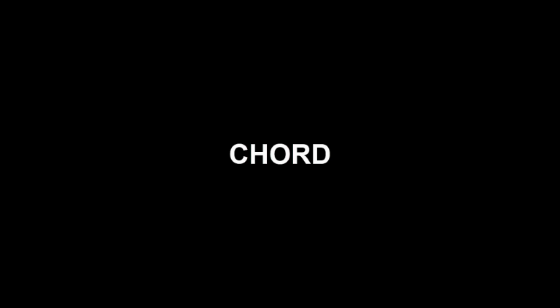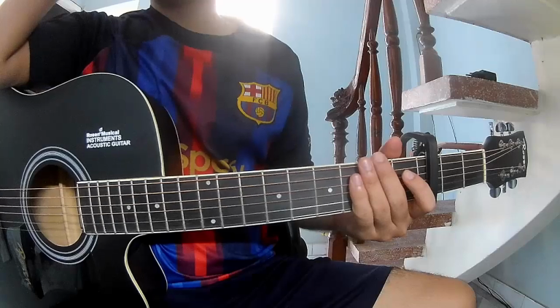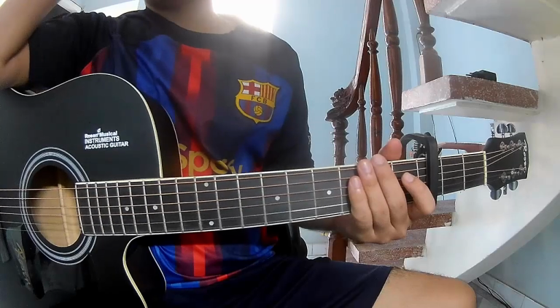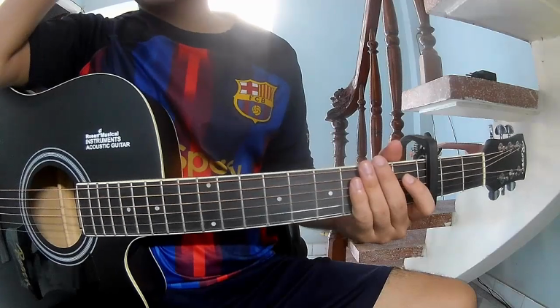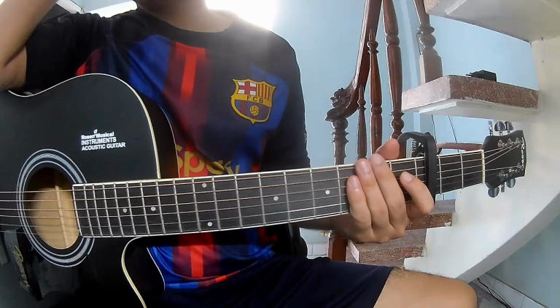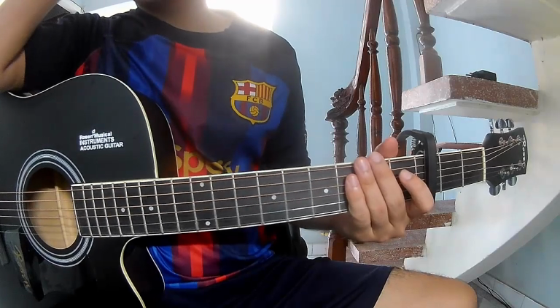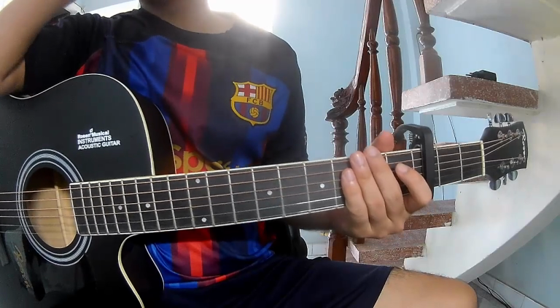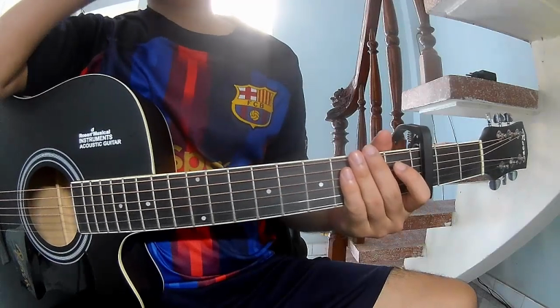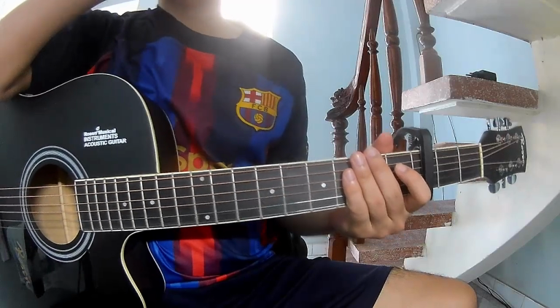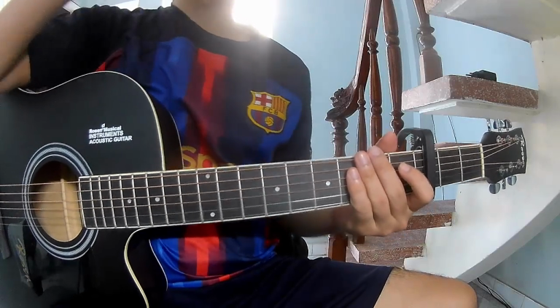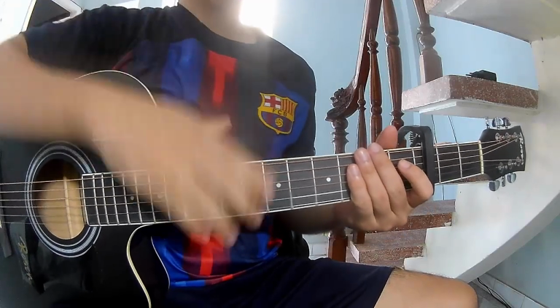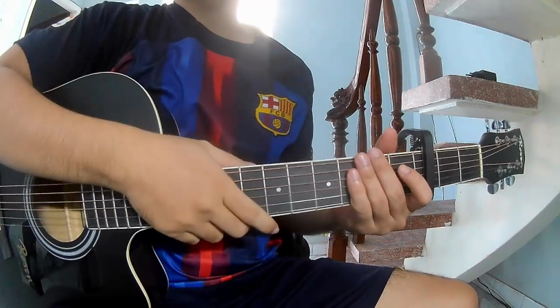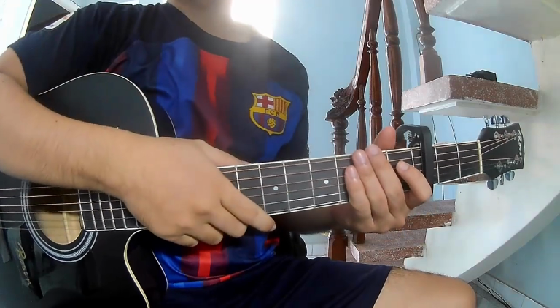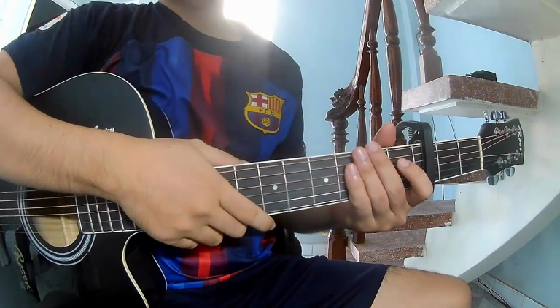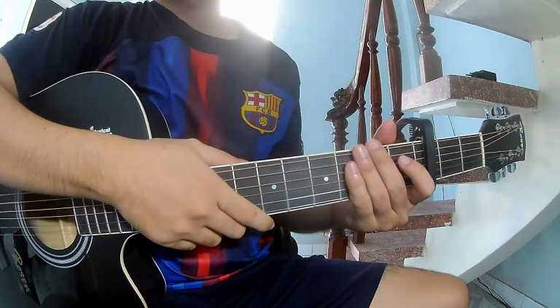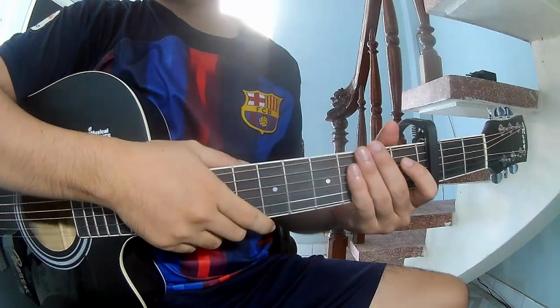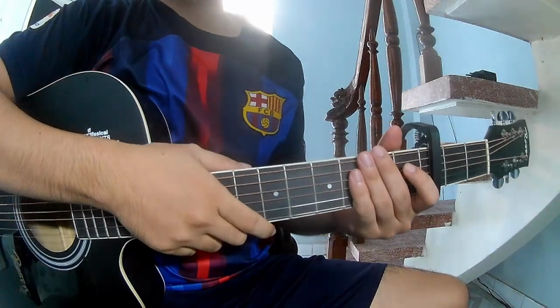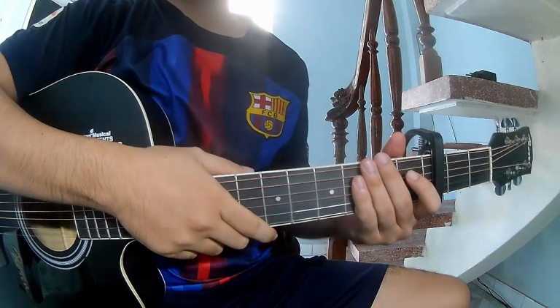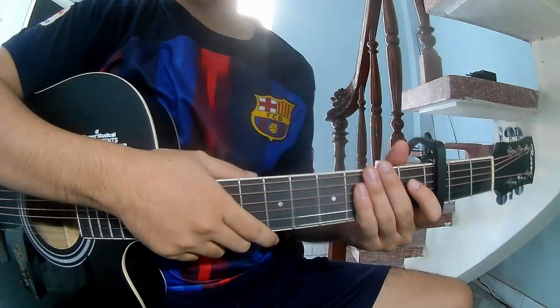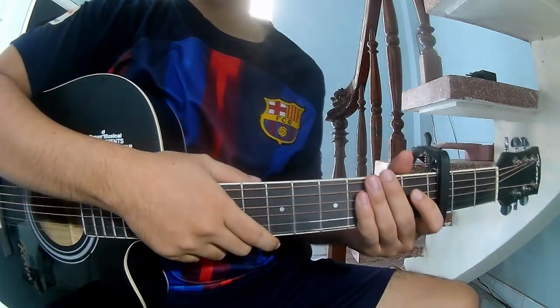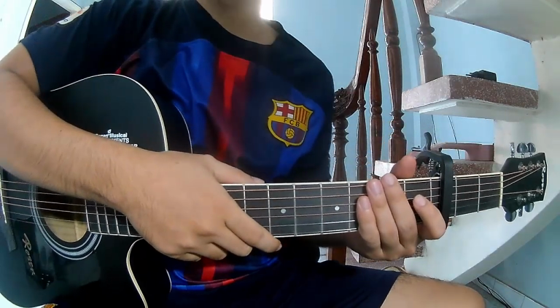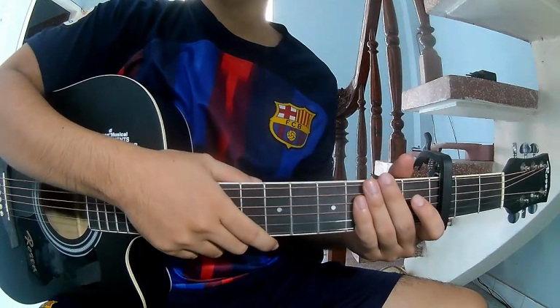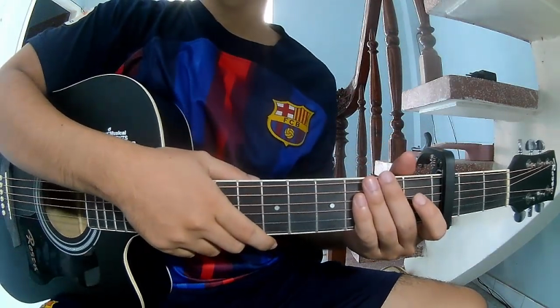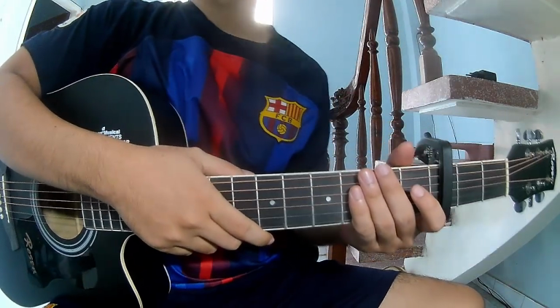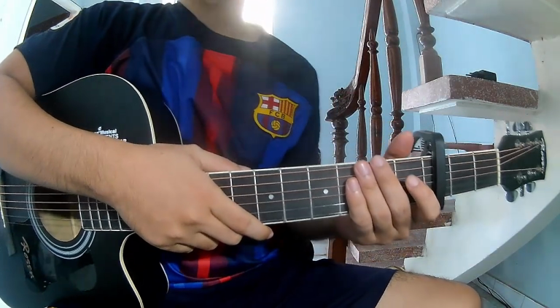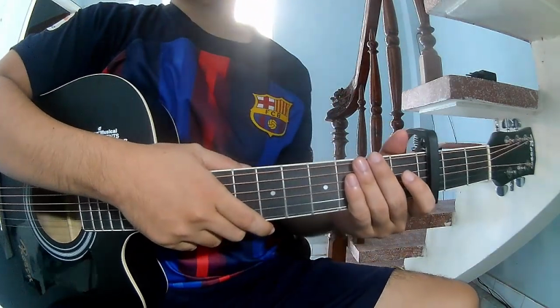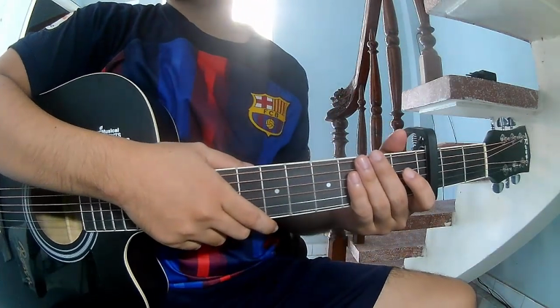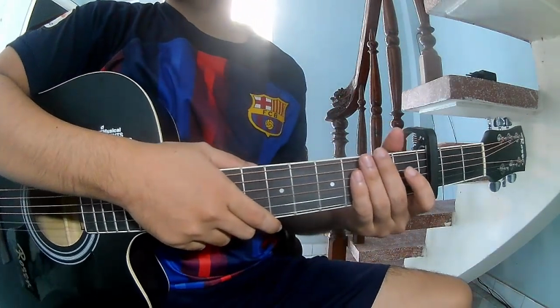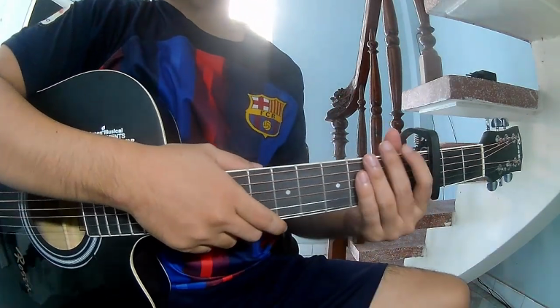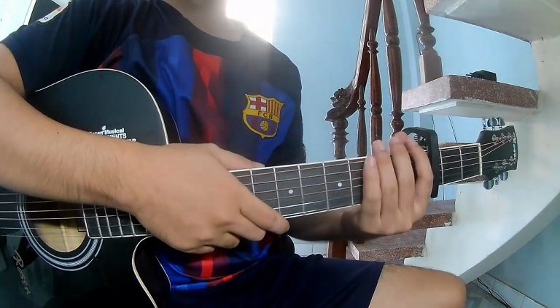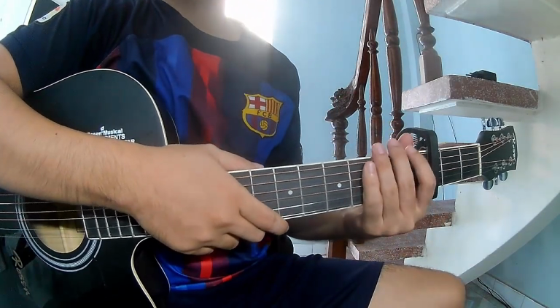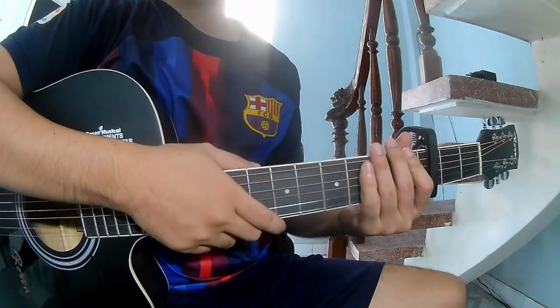Hi everyone, today I will share how to play an original note of a children's remix by Dax and Oliver Anthony.